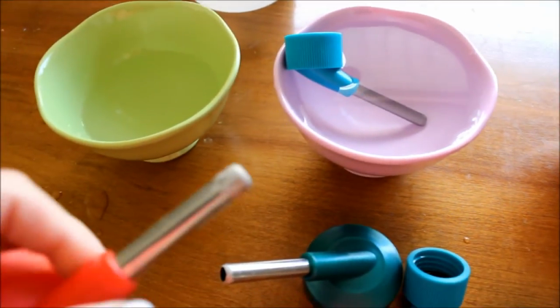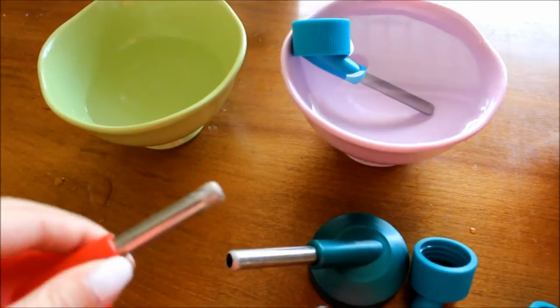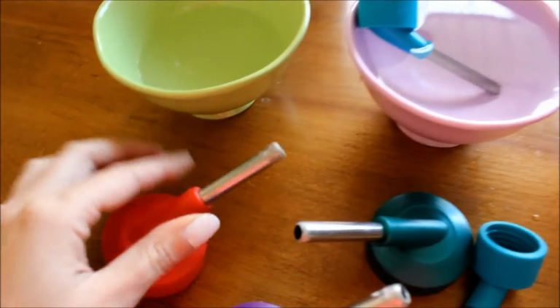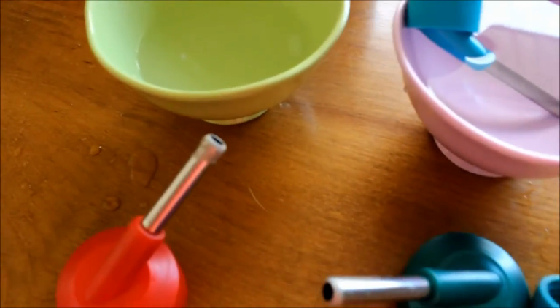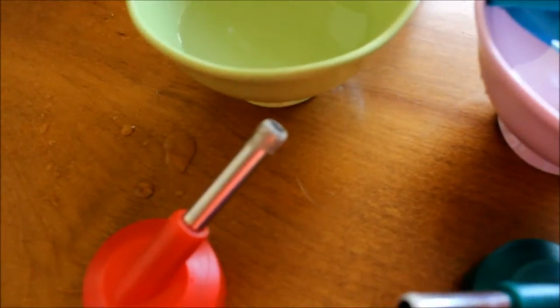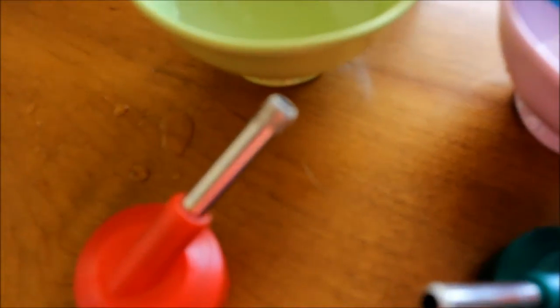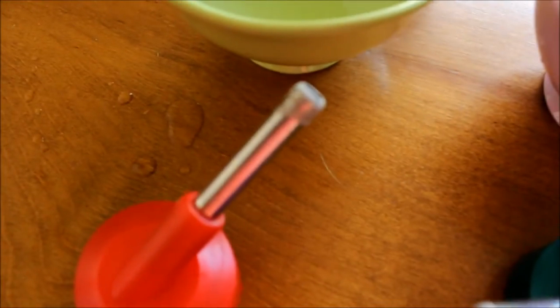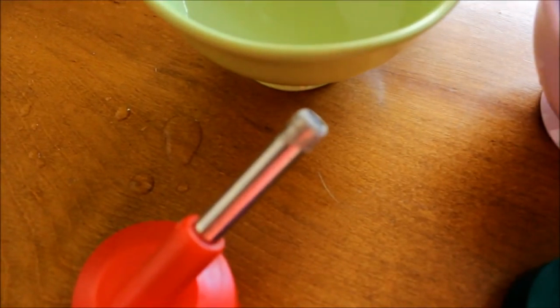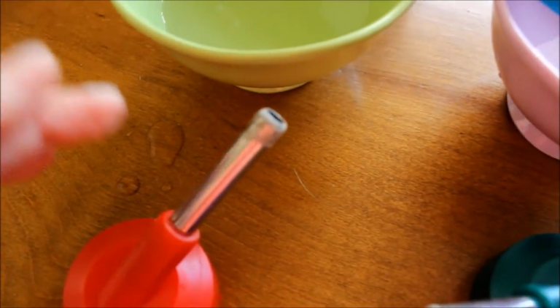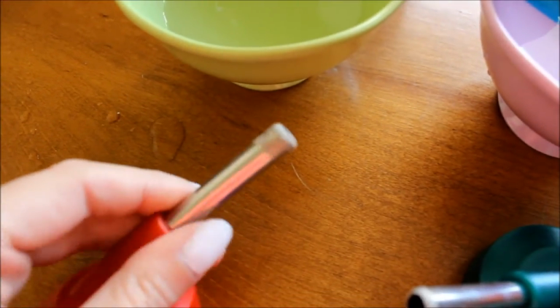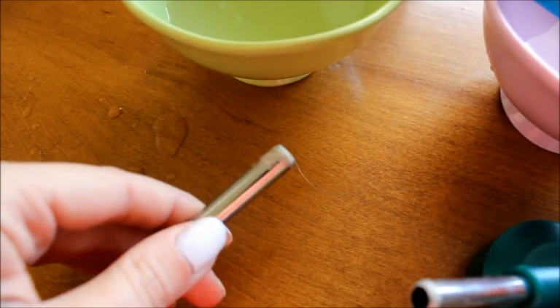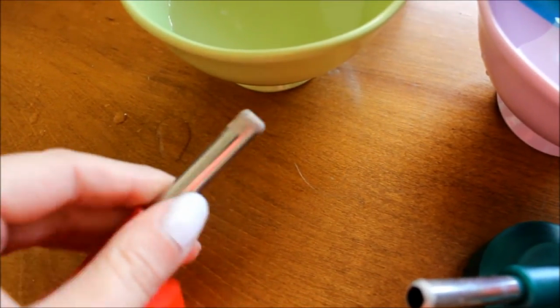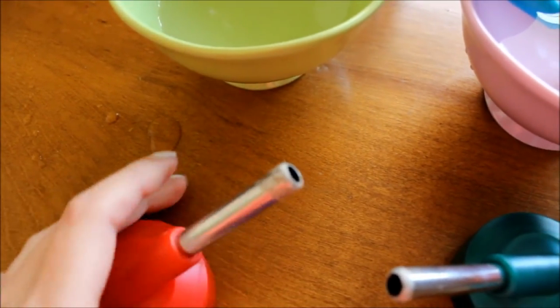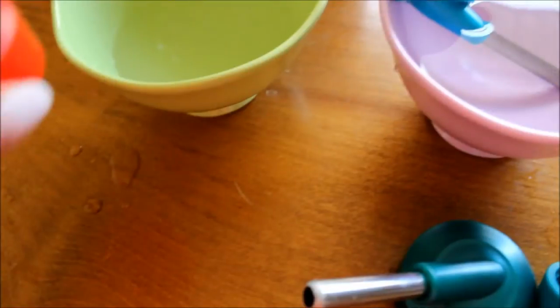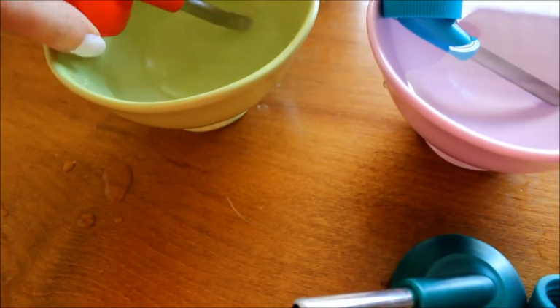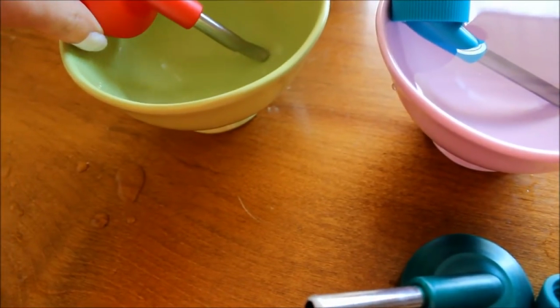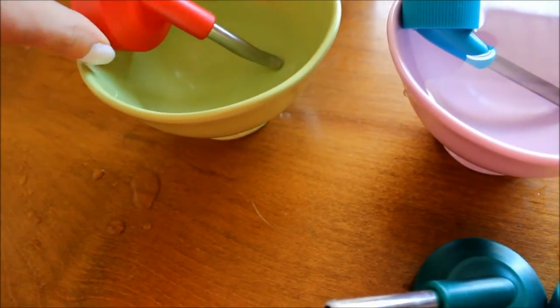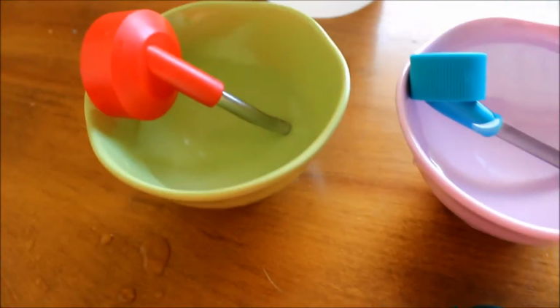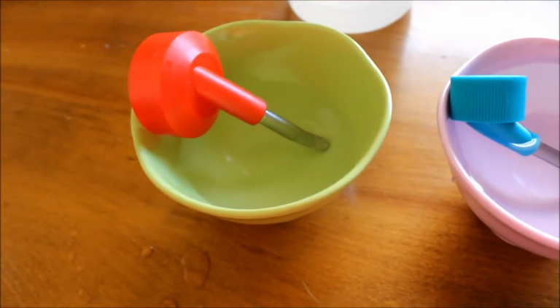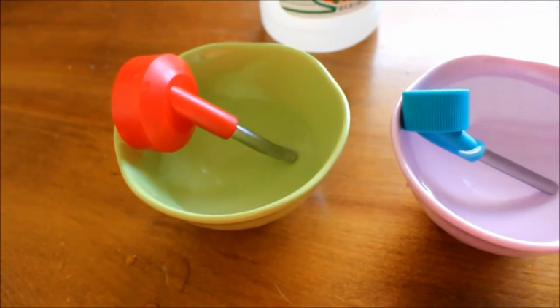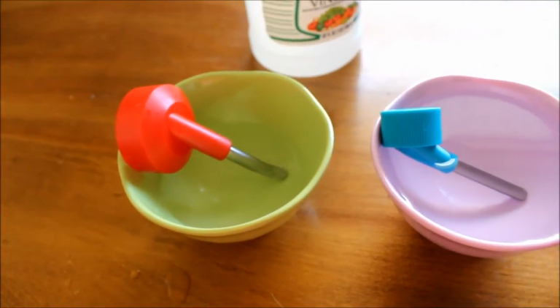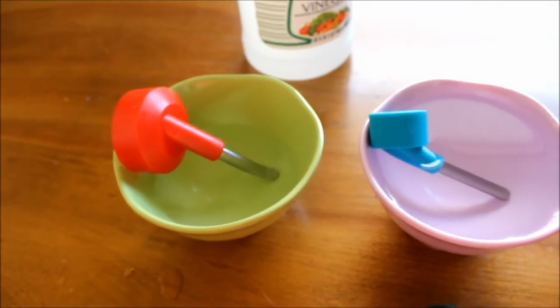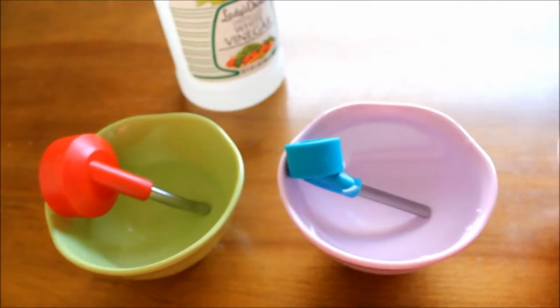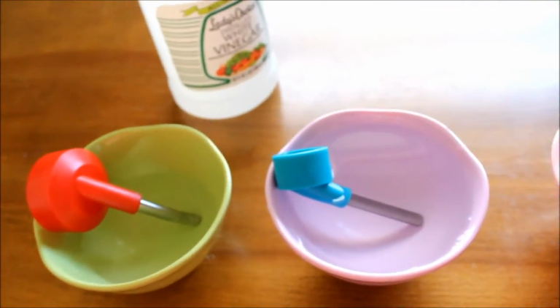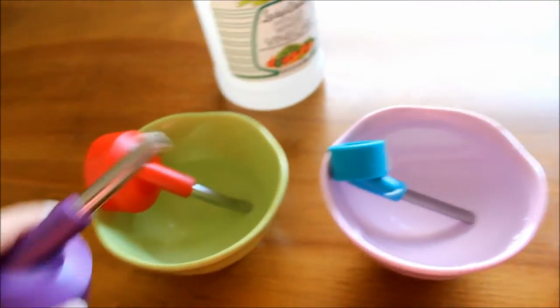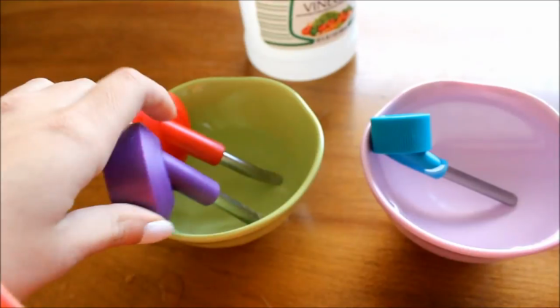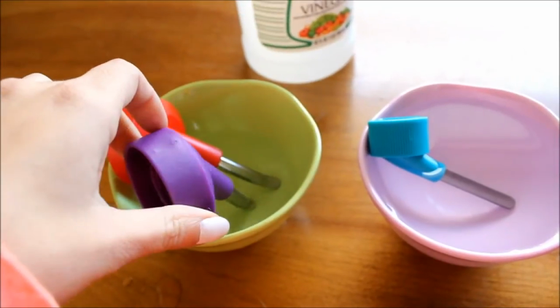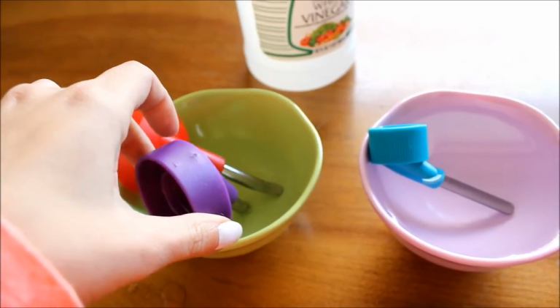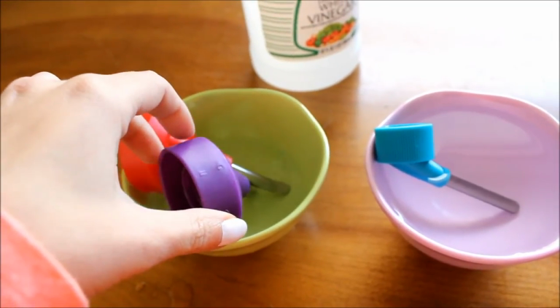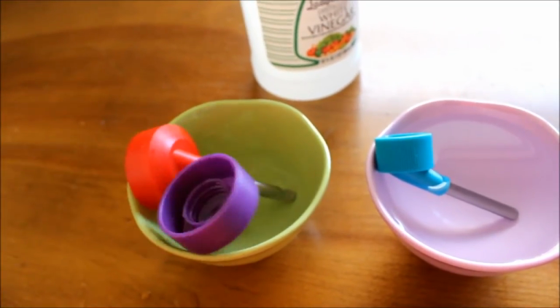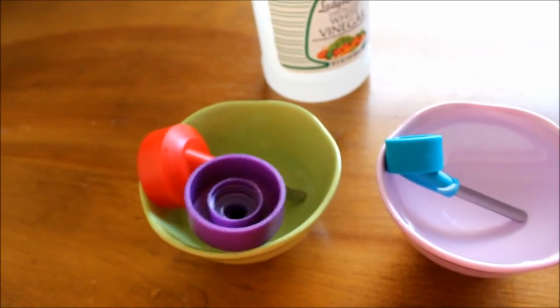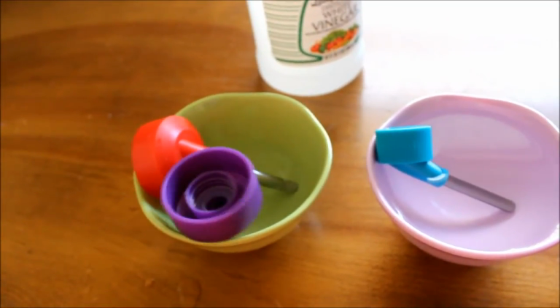As you can see, this one has got it pretty bad. So what I'm going to do is just stick this in the vinegar and let it sit there for a while — and actually I'm going to stick another one in there — and then we'll check on it in a few minutes.